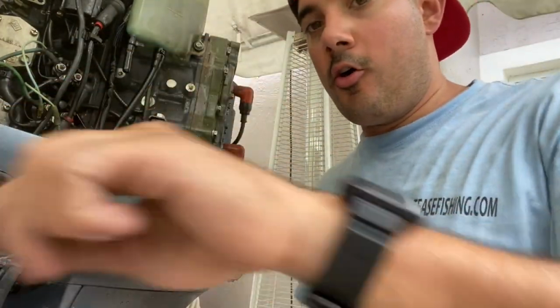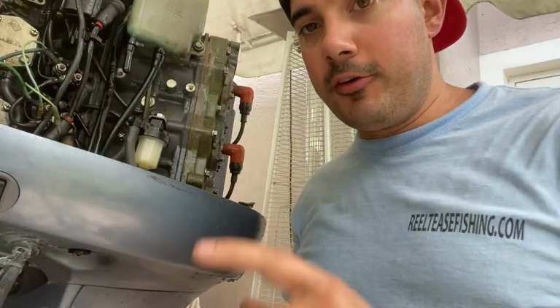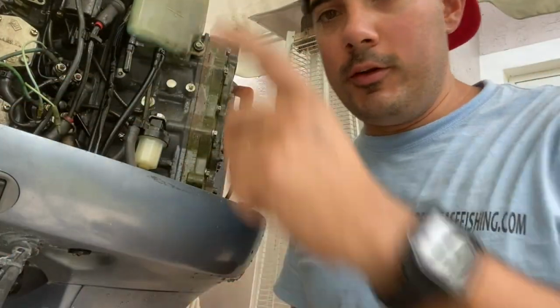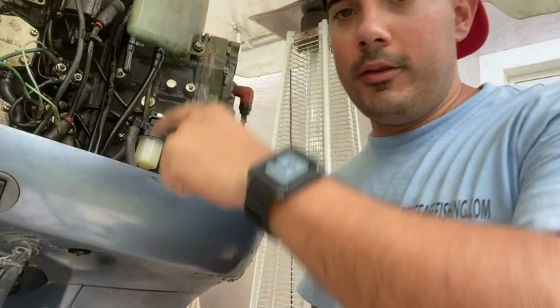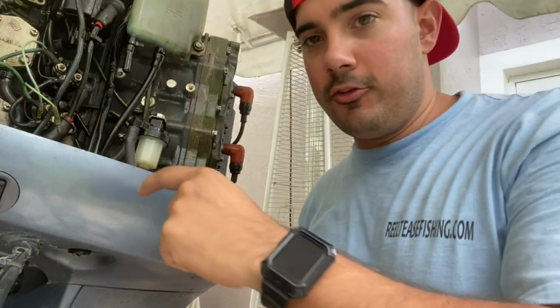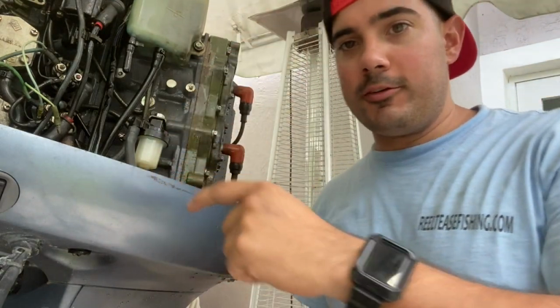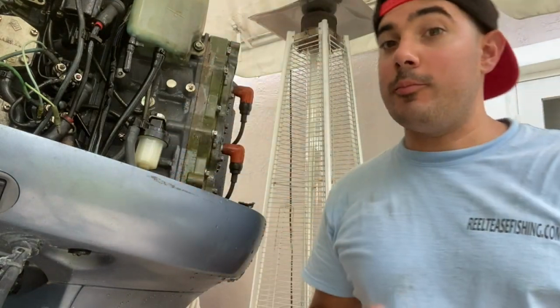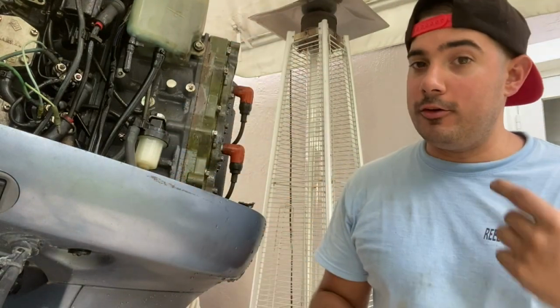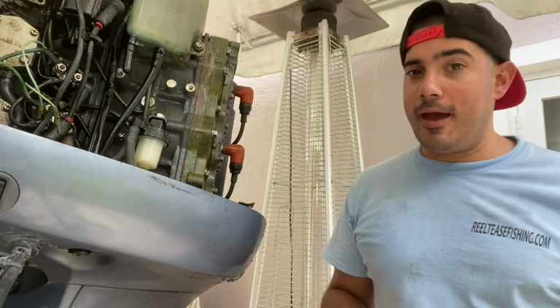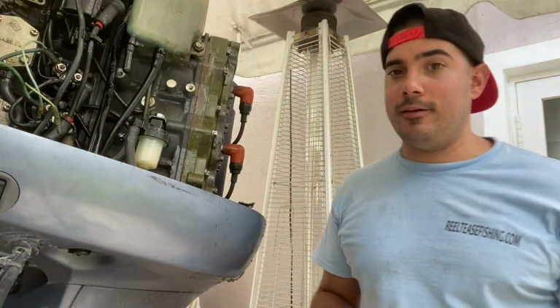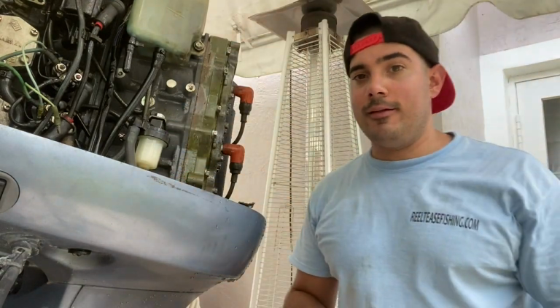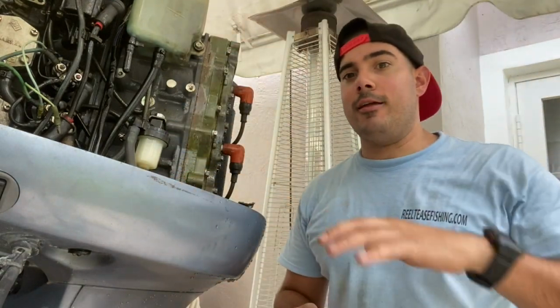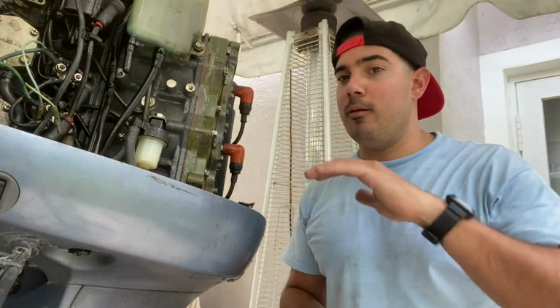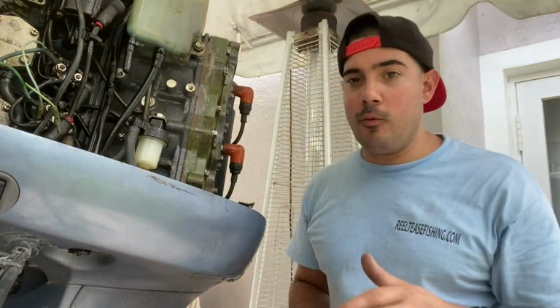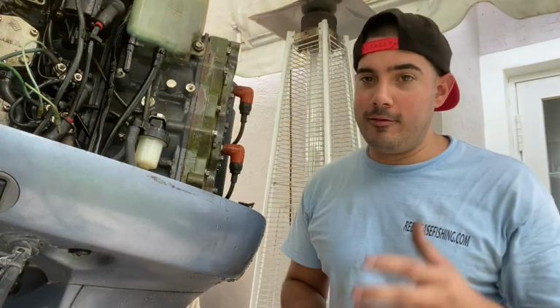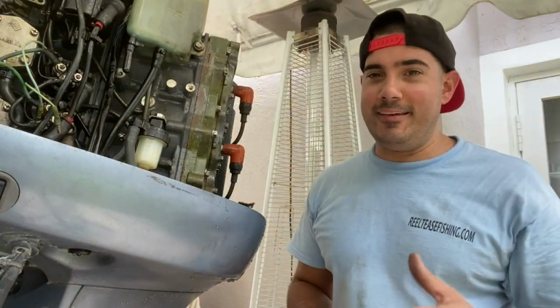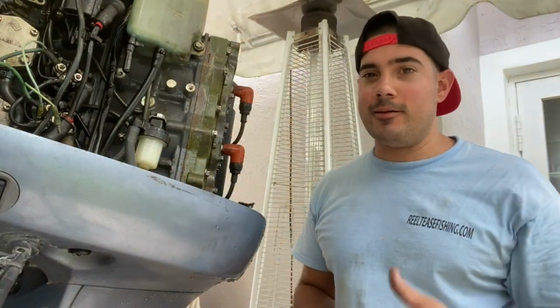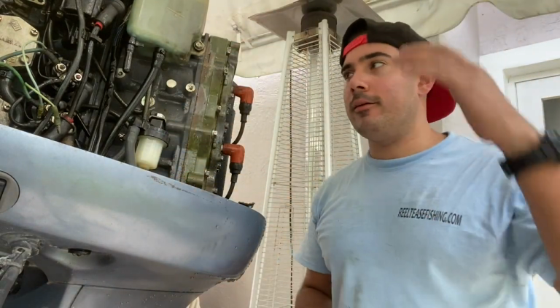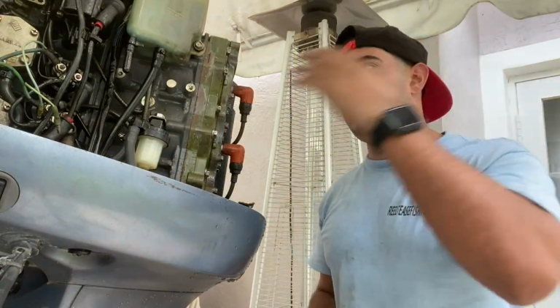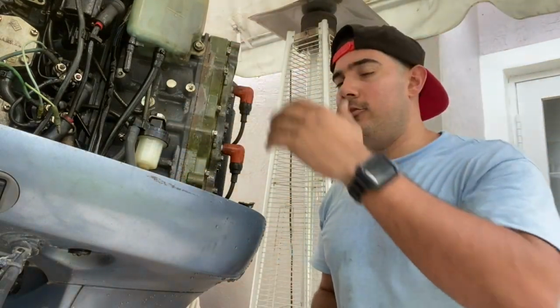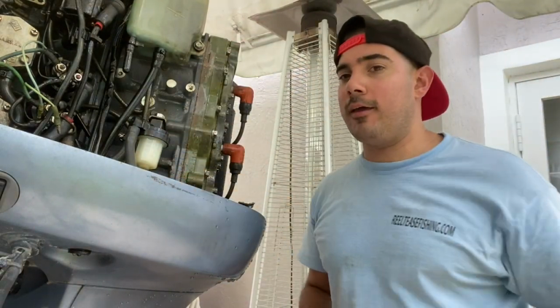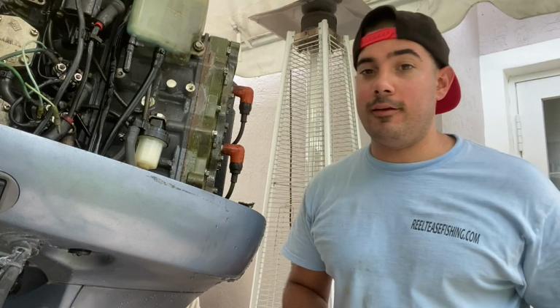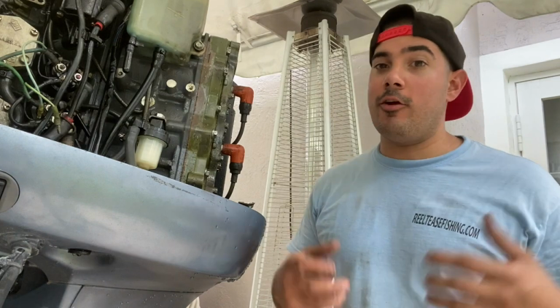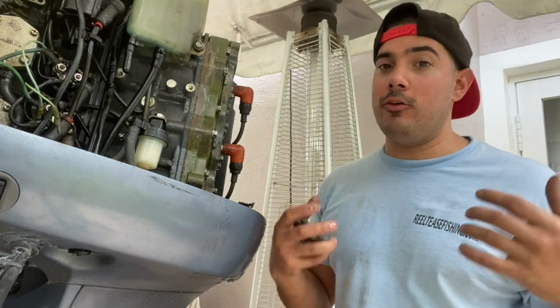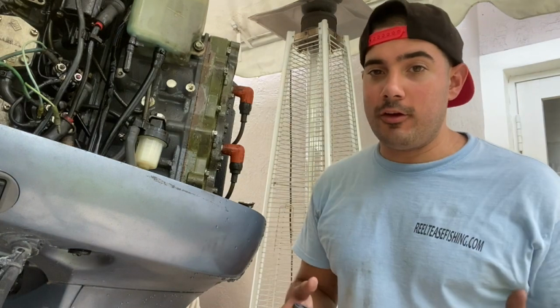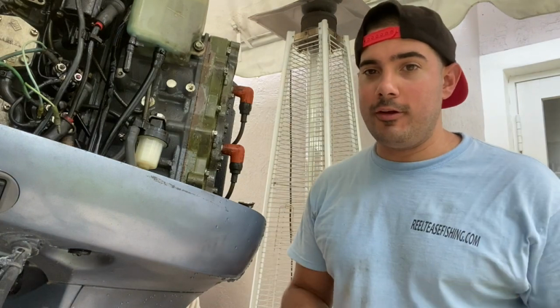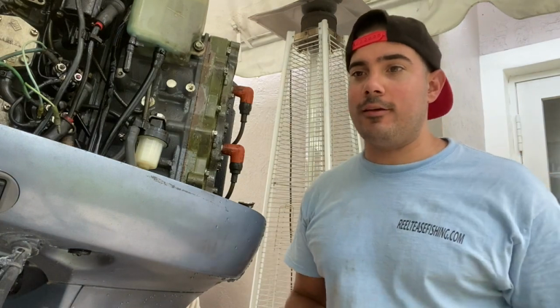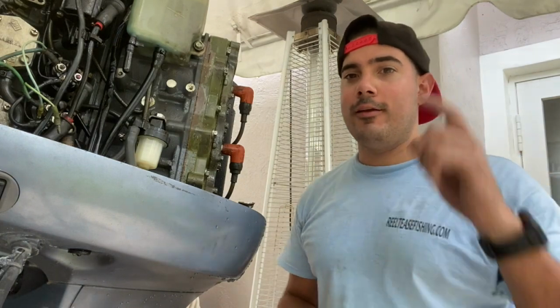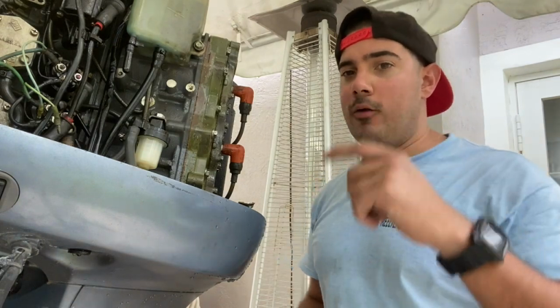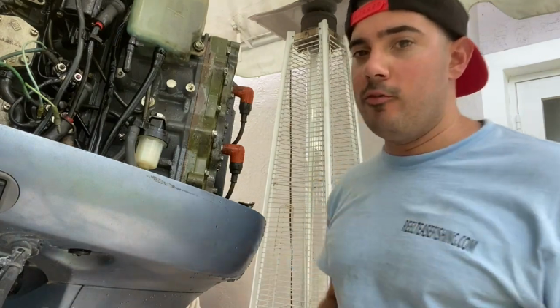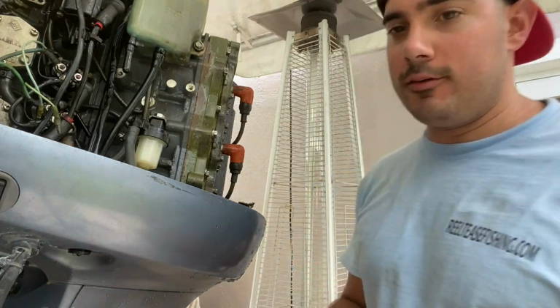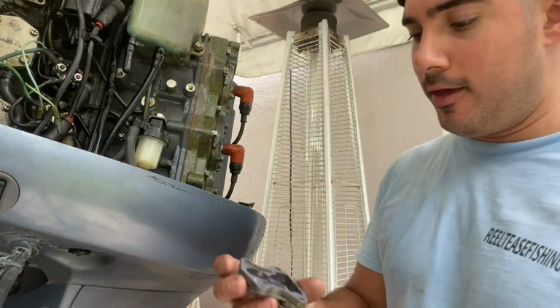Hopefully when you put in the new thermostat you put in a new gasket — that's number one. If you have a leak, get a new gasket. If you're already using a new gasket, then we move on to this method.